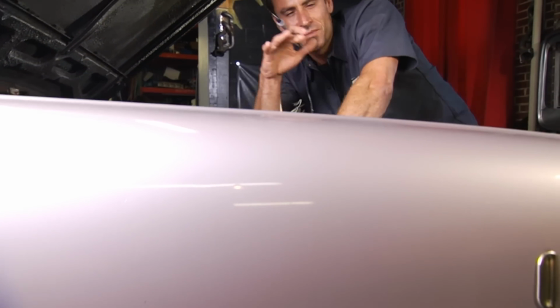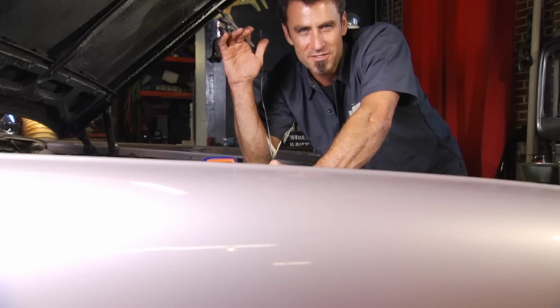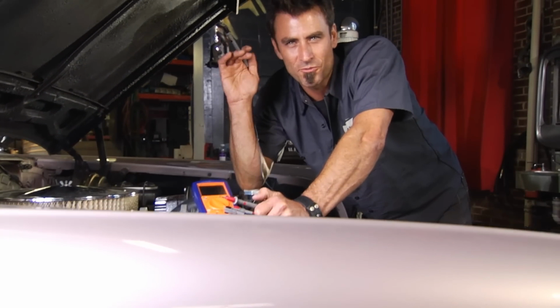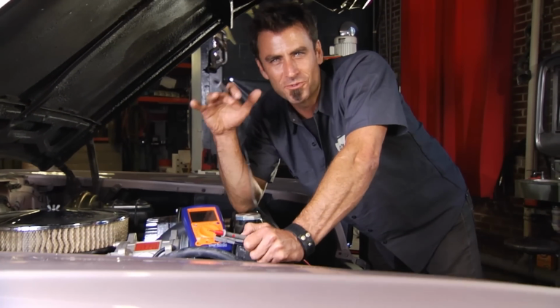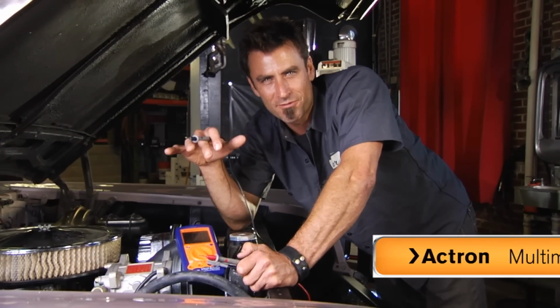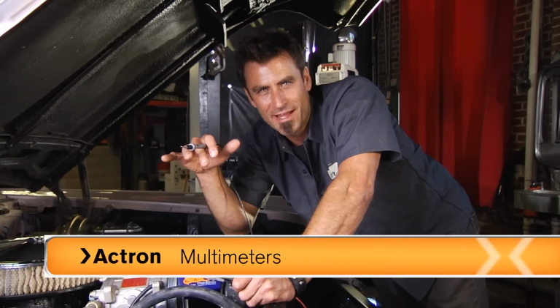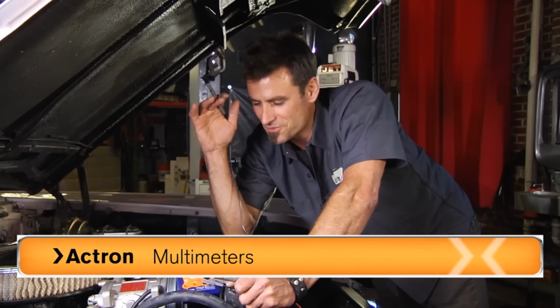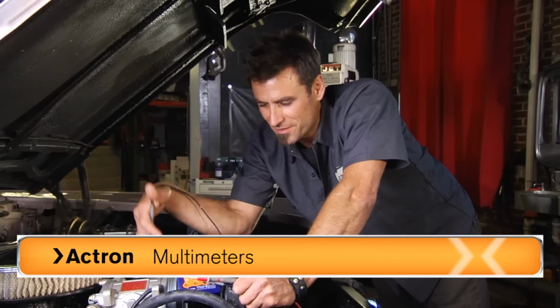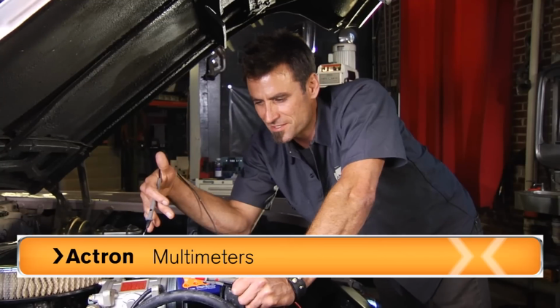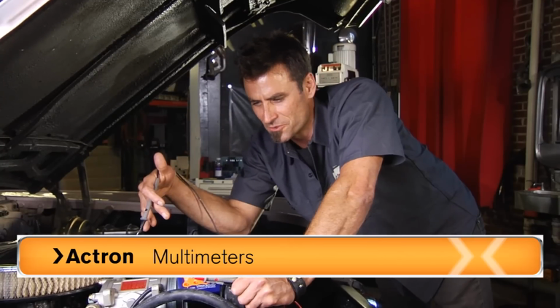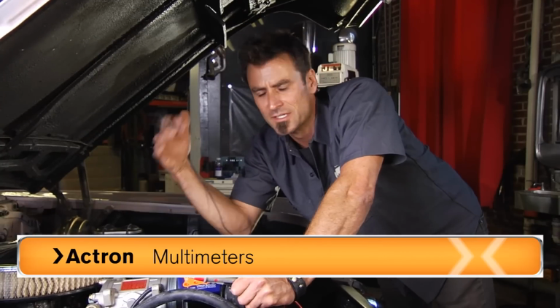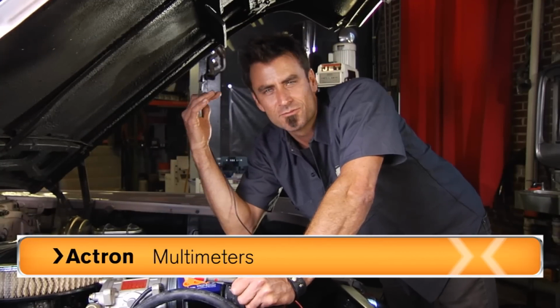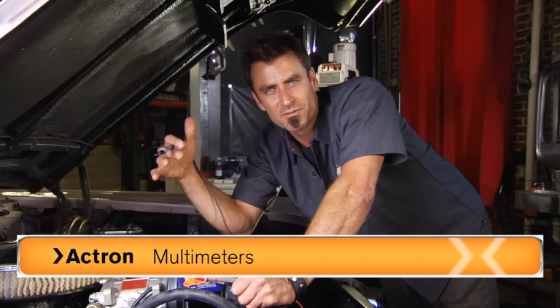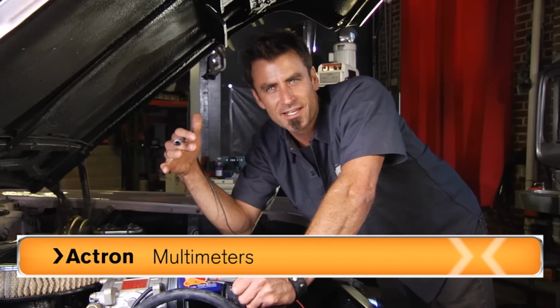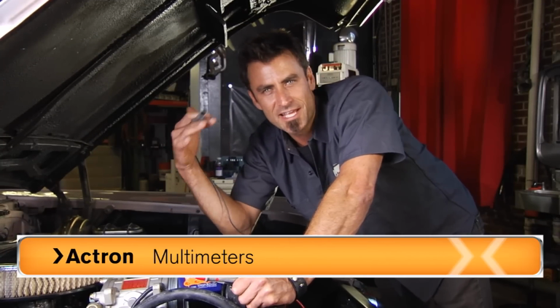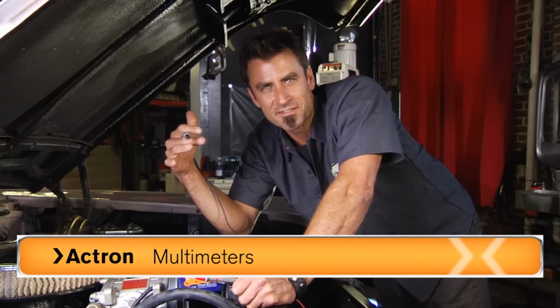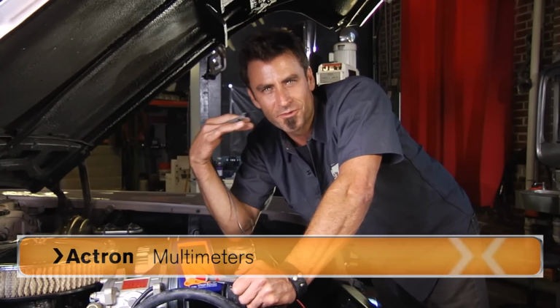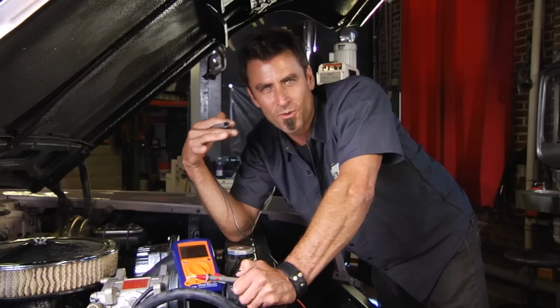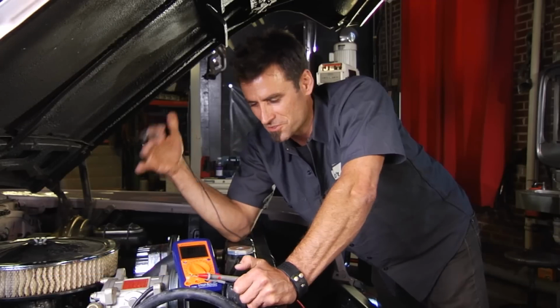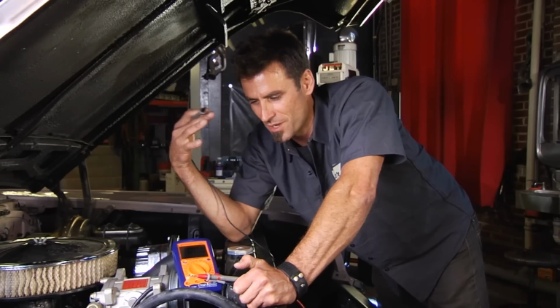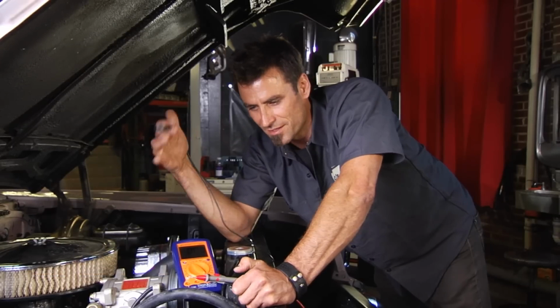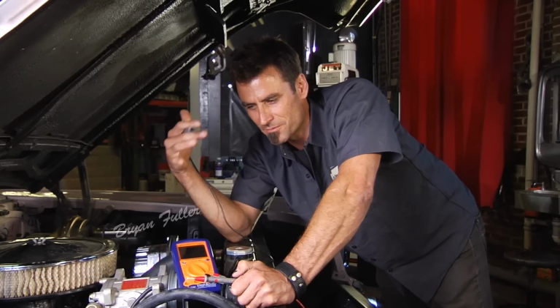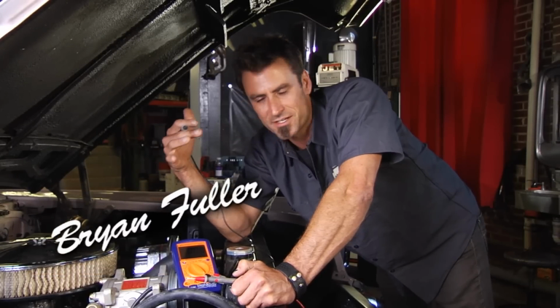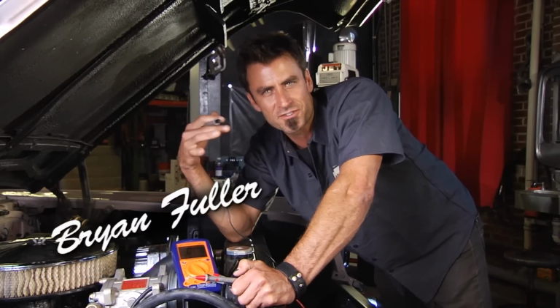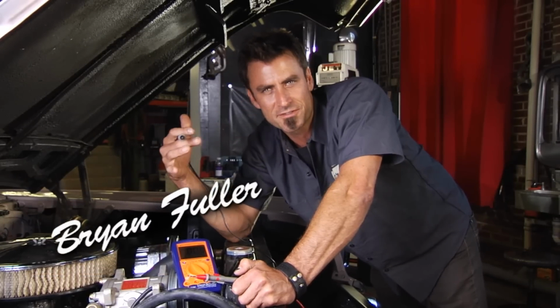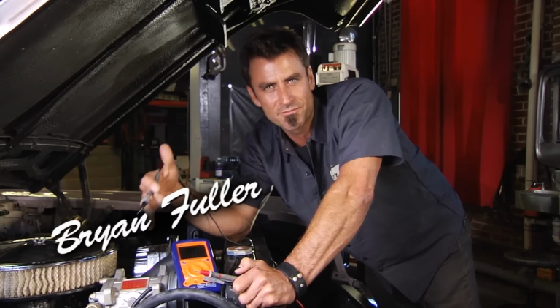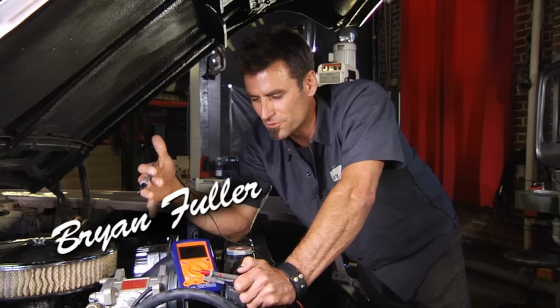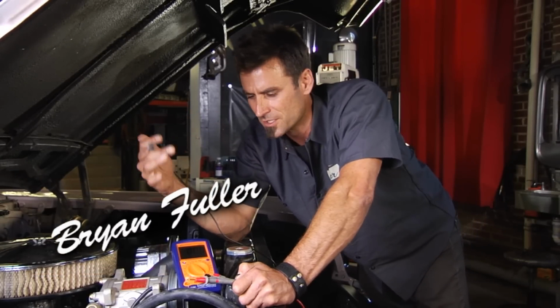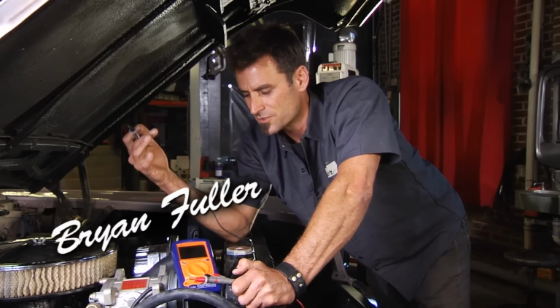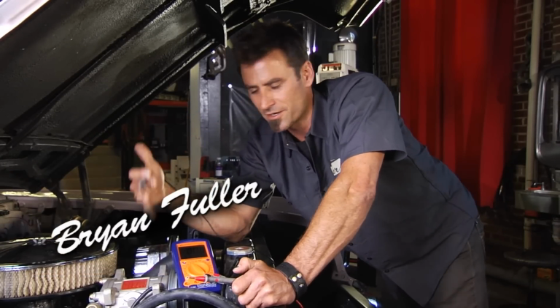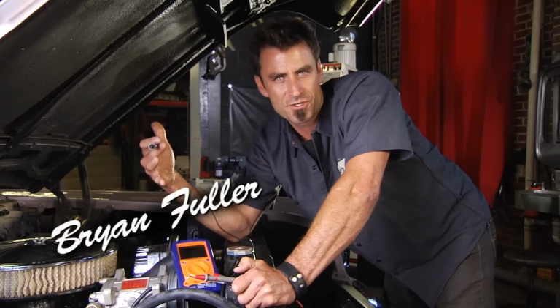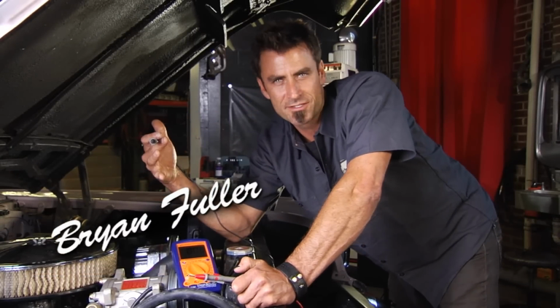A multimeter is a great tool to have around the house. There are so many things these will do. It would literally take days to go through a course and show you everything, but I'm going to try to touch the surface and give you a few so you kind of know what you're getting into.